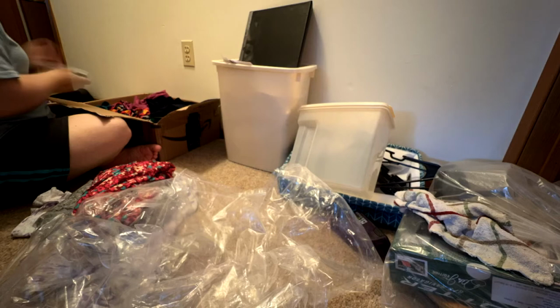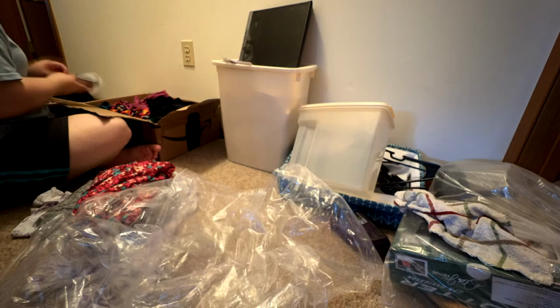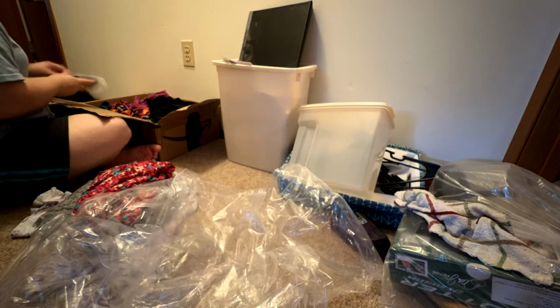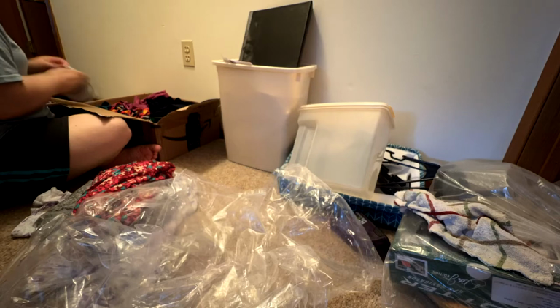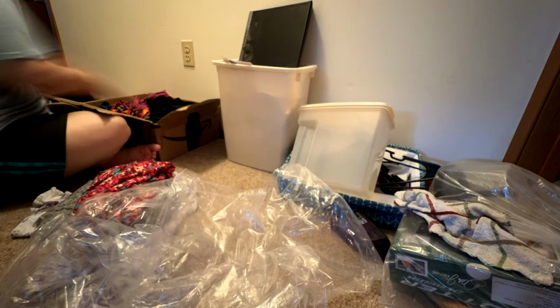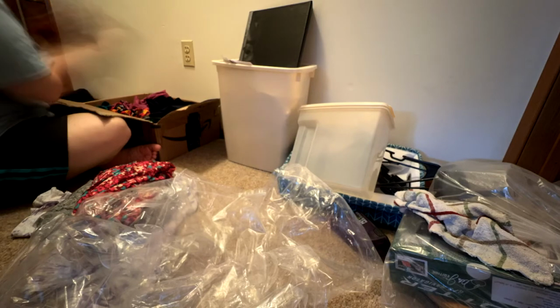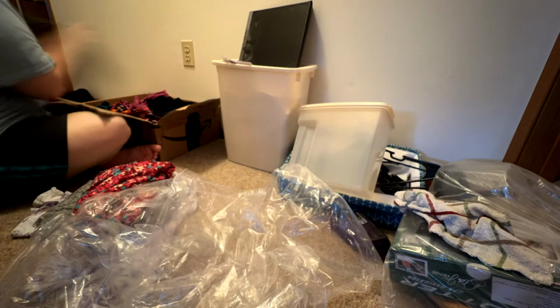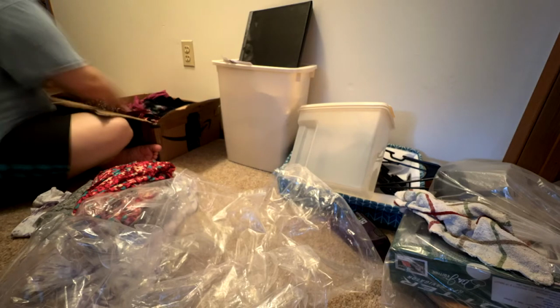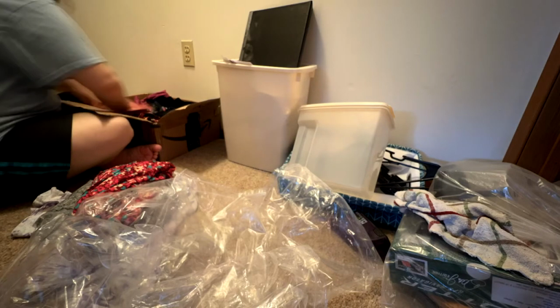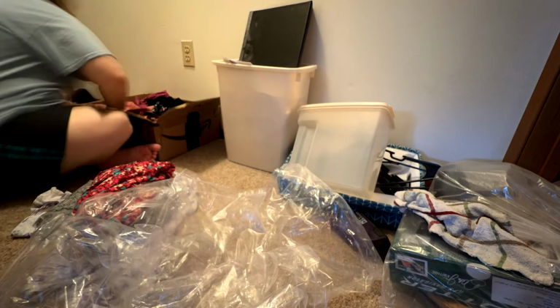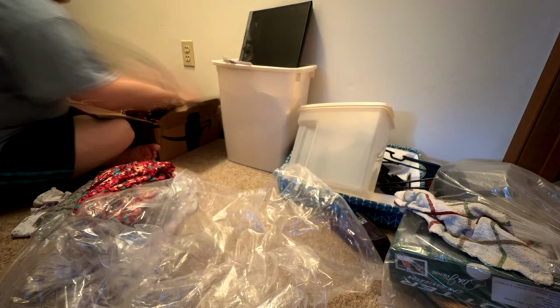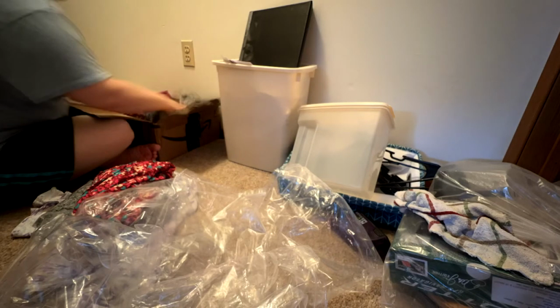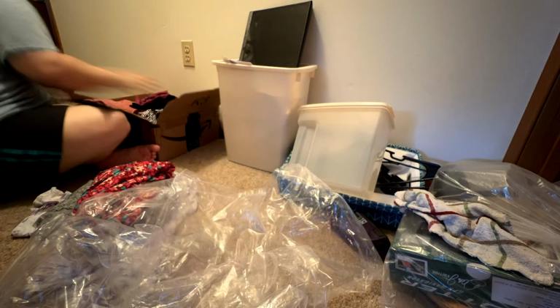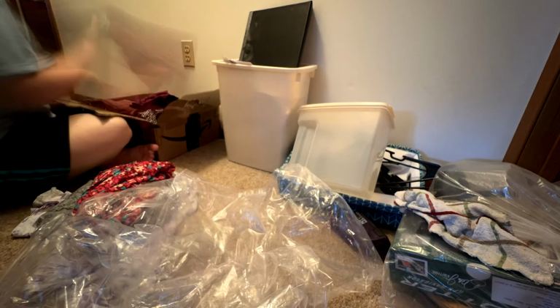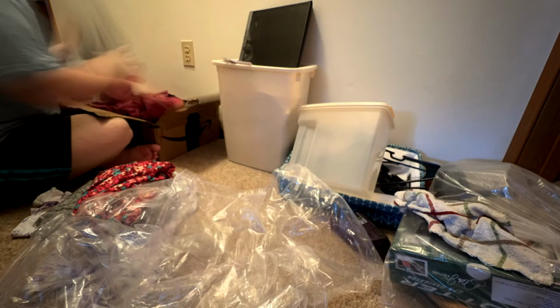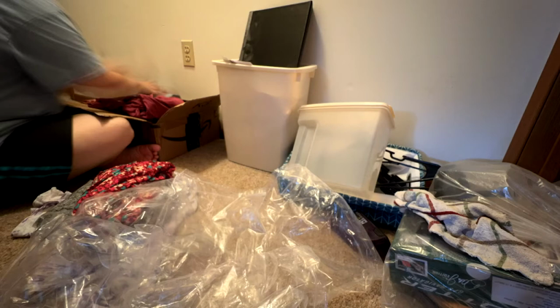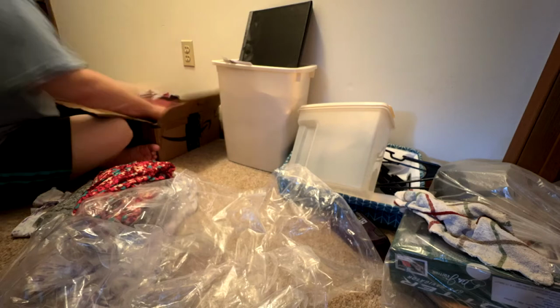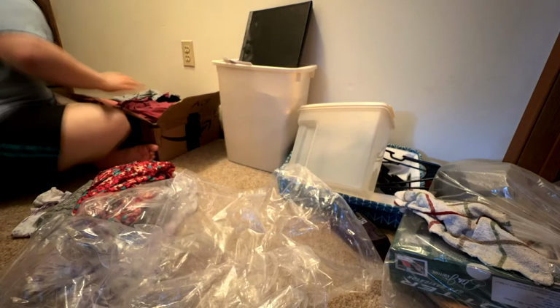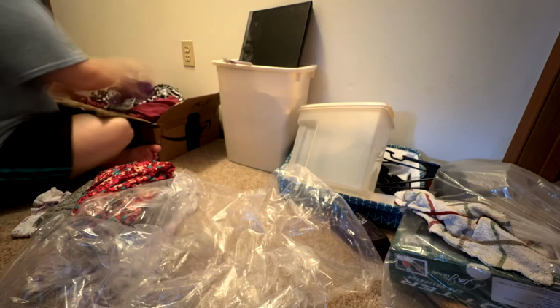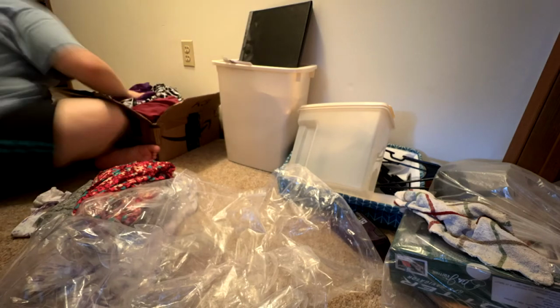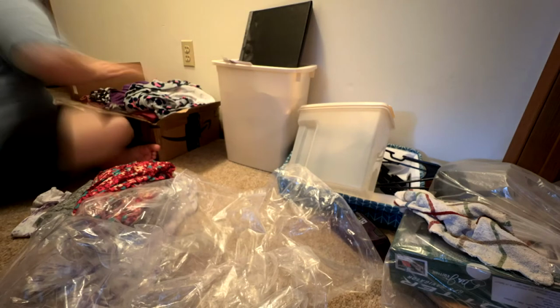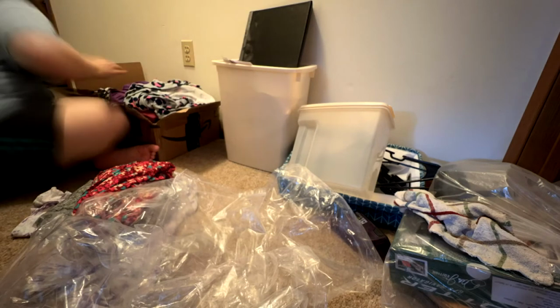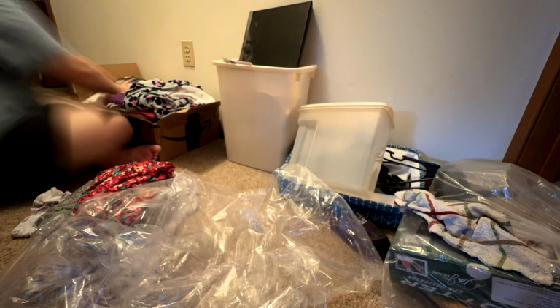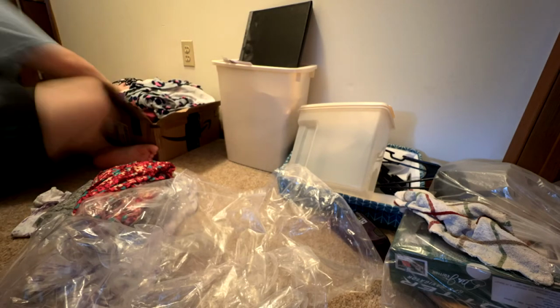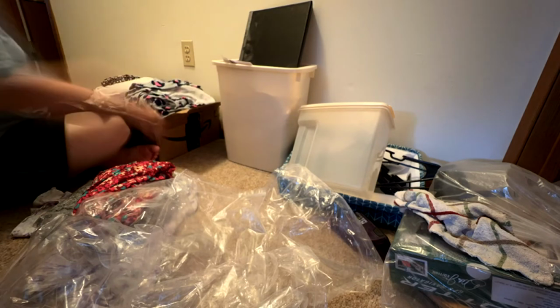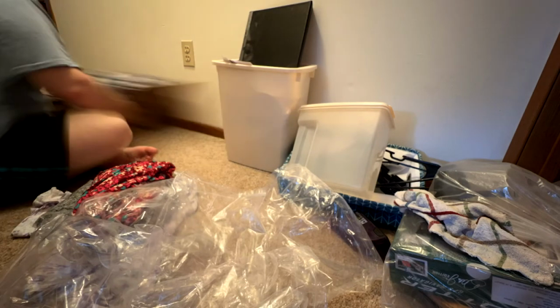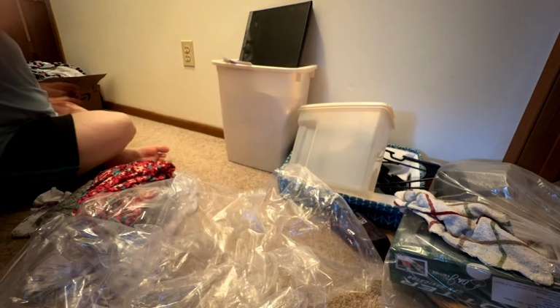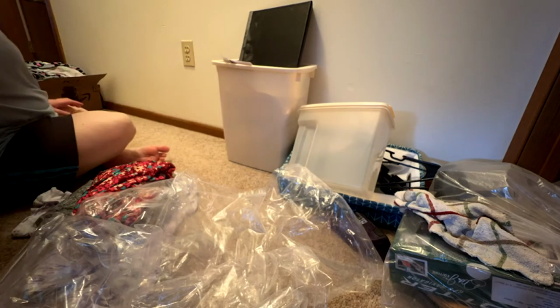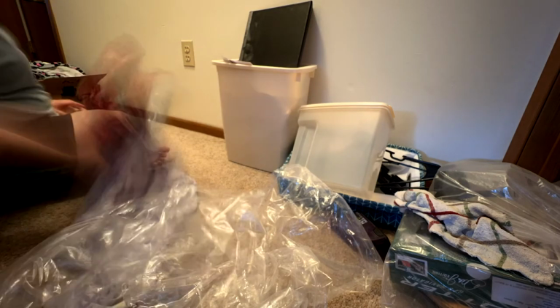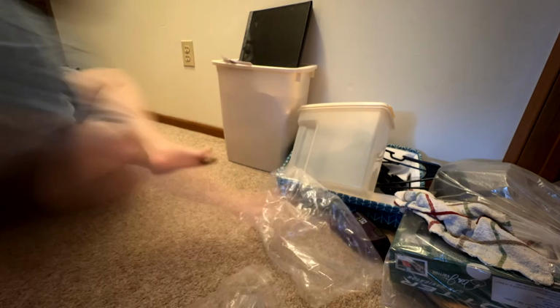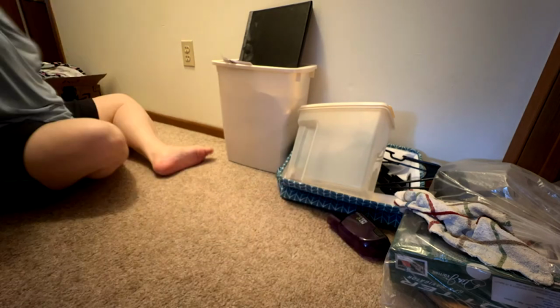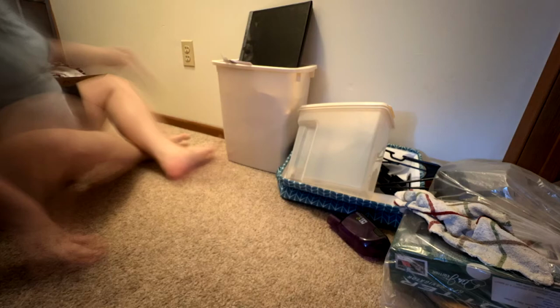I did keep a couple of pieces of the LuLaRoe as I mentioned, but I also found an Amazon Echo in there that is very old and I'm not sure if it's even going to still work, but I kept it anyway.